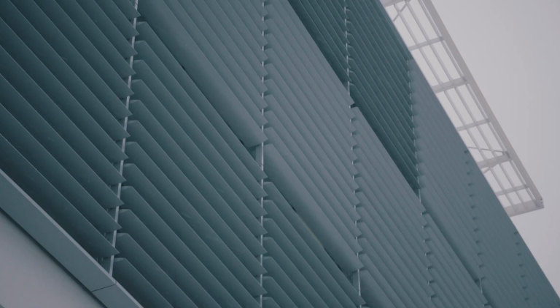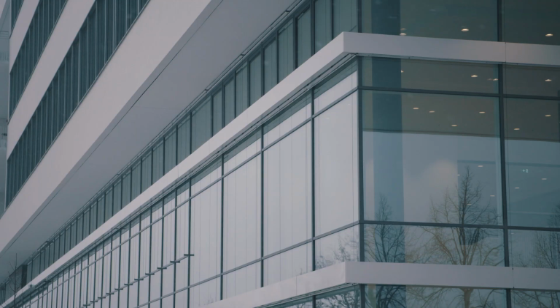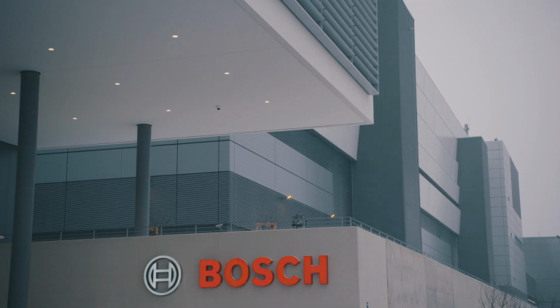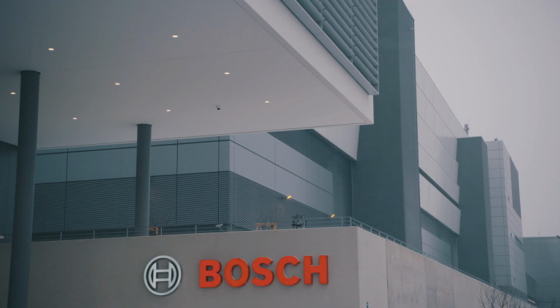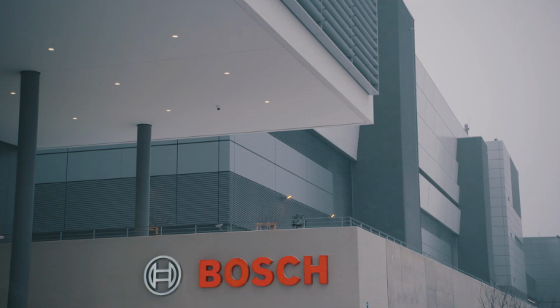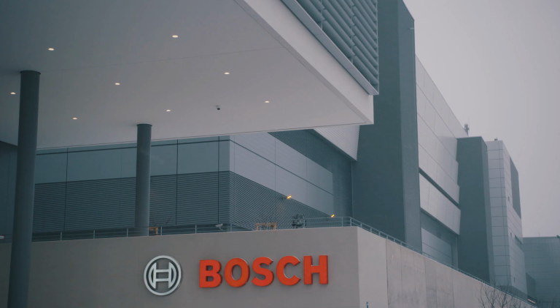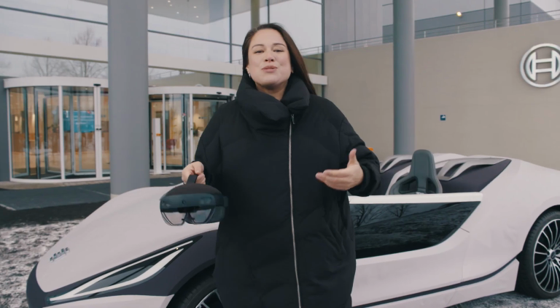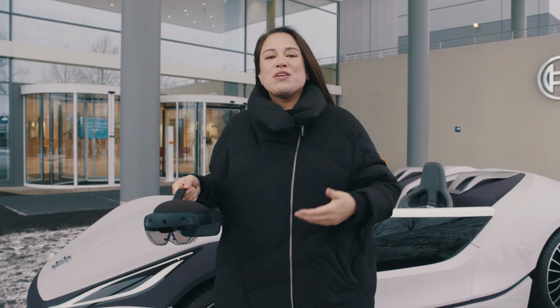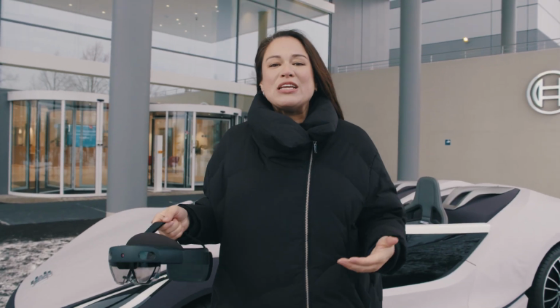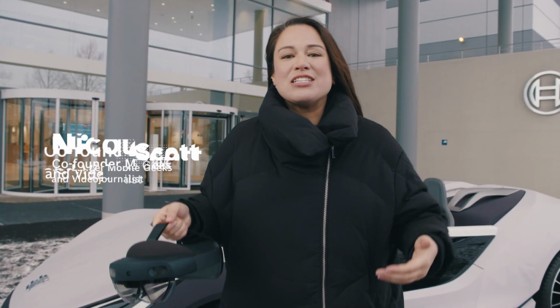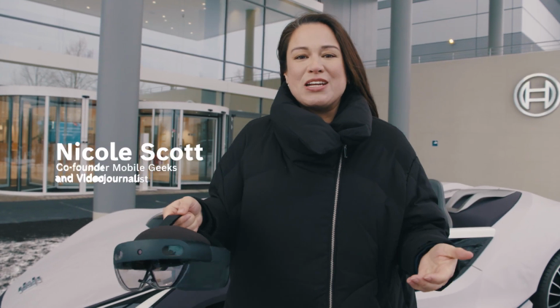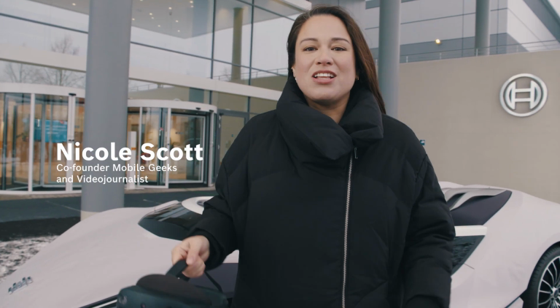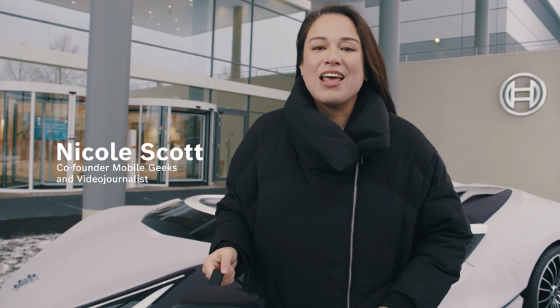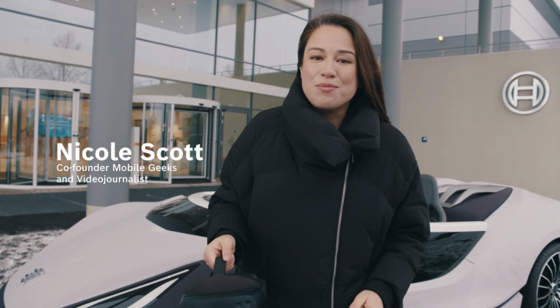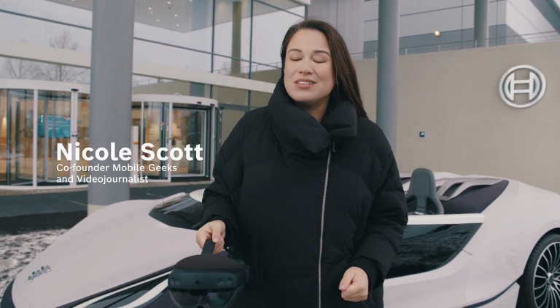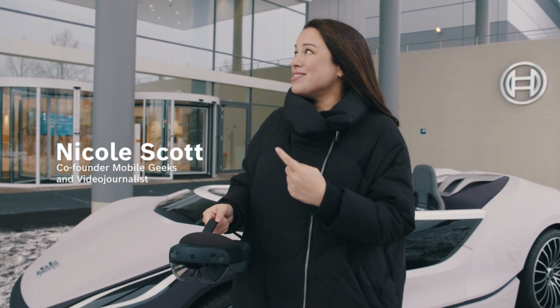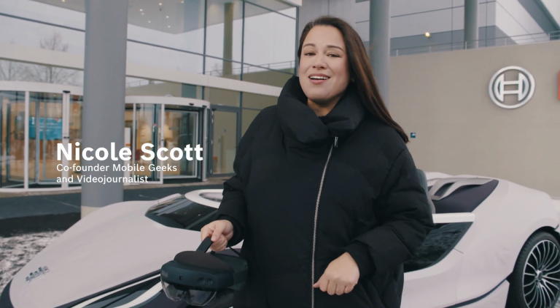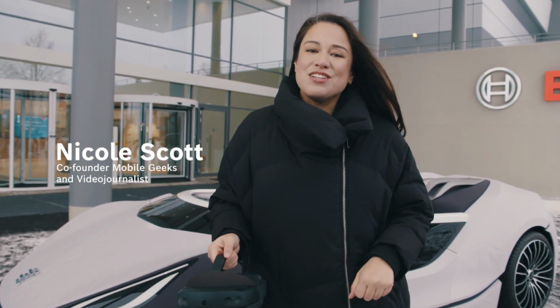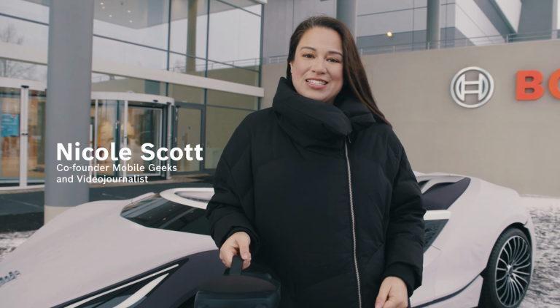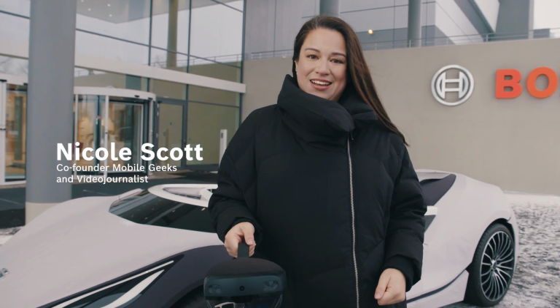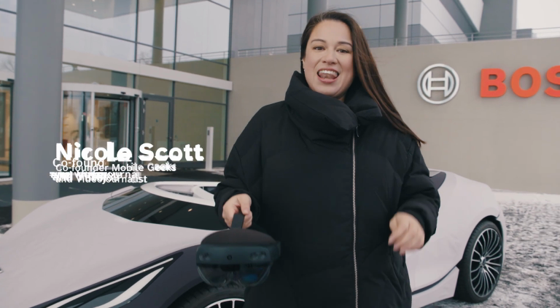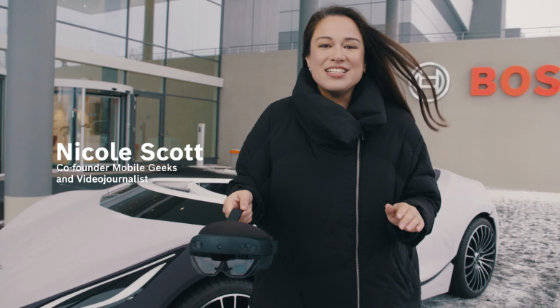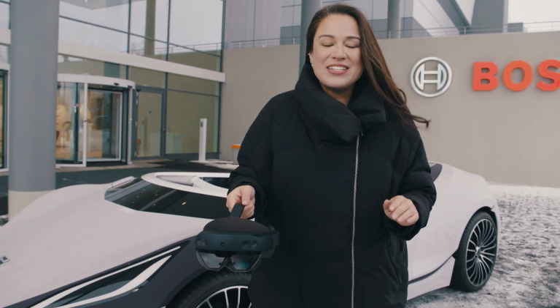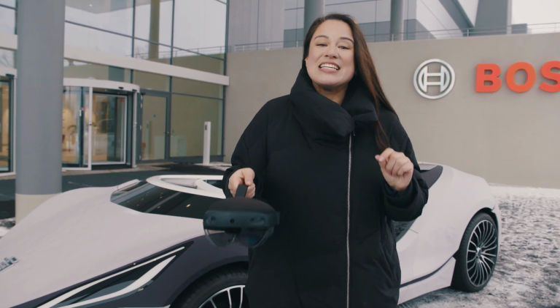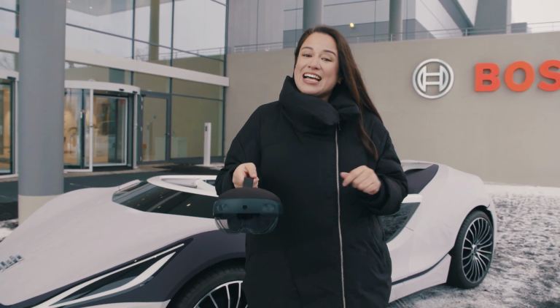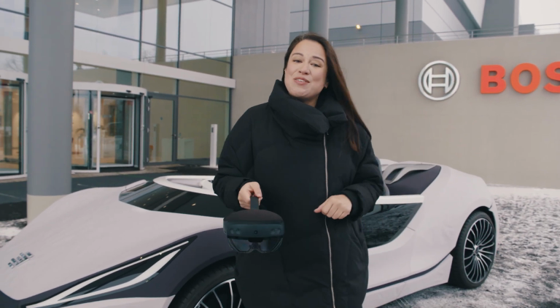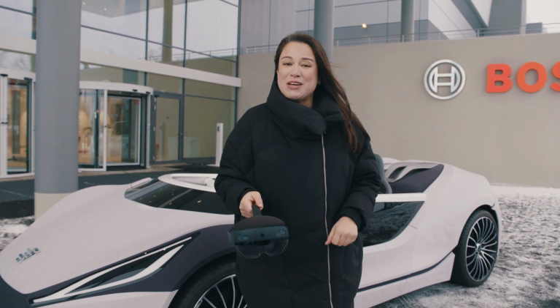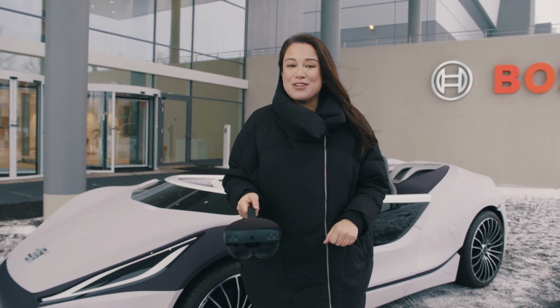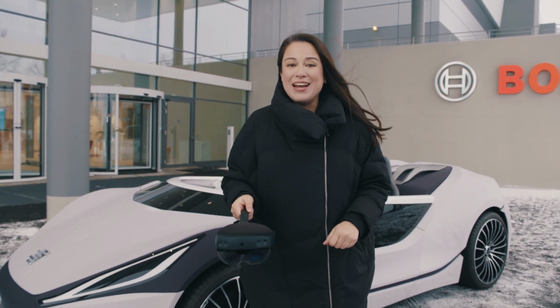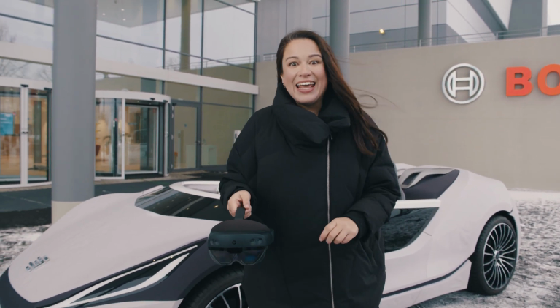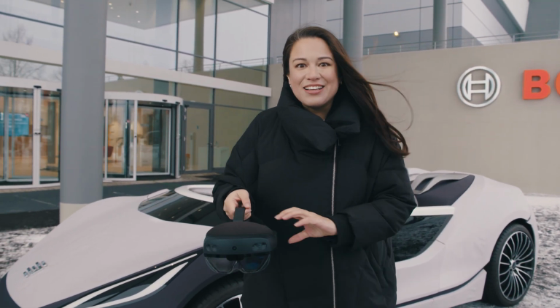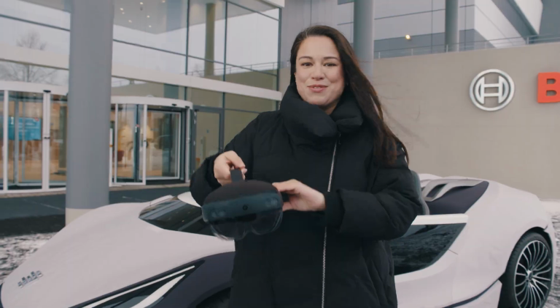I'm here in Silicon Saxony, which is one of the three largest semiconductor clusters in the world. This here is in Dresden, and I get to find out exactly how a semiconductor is made in a clean room.